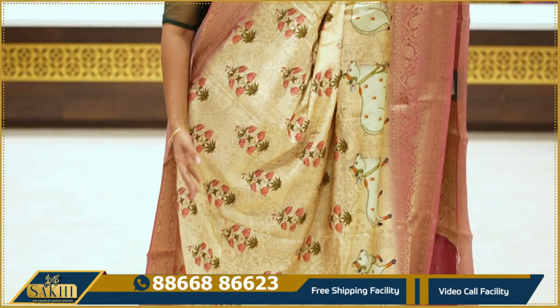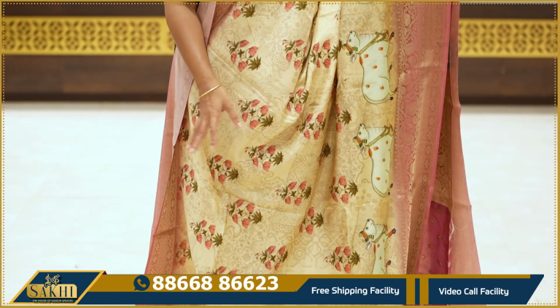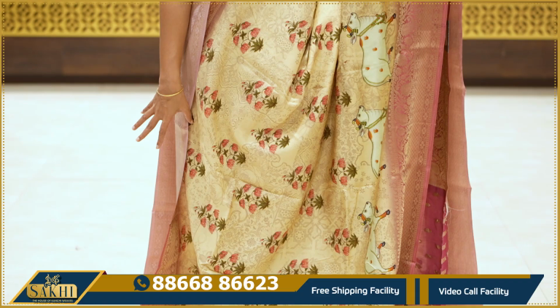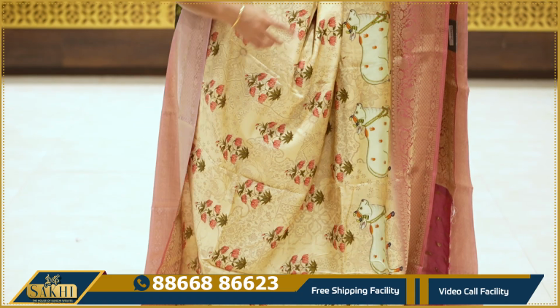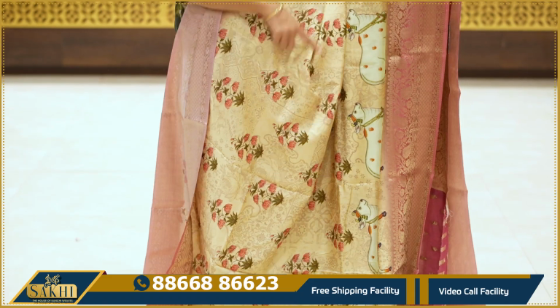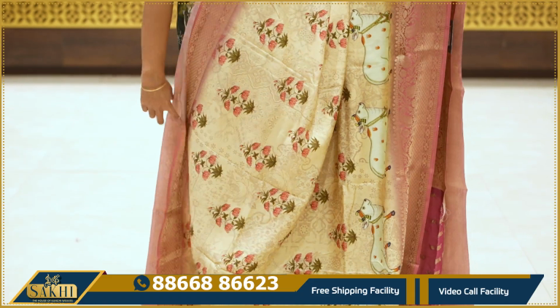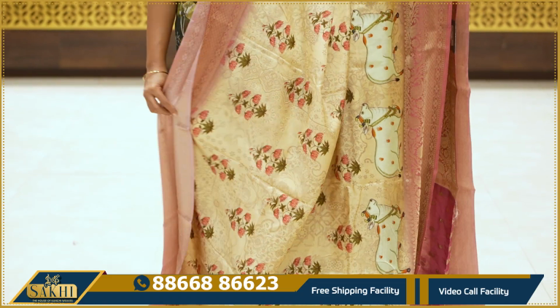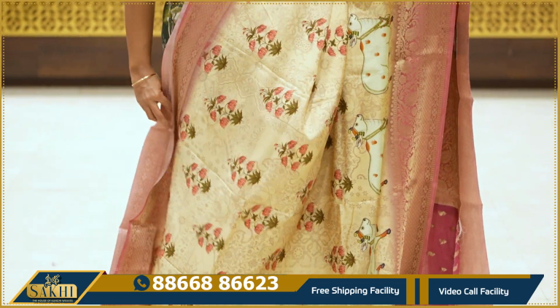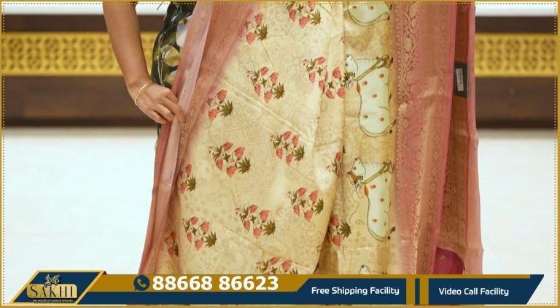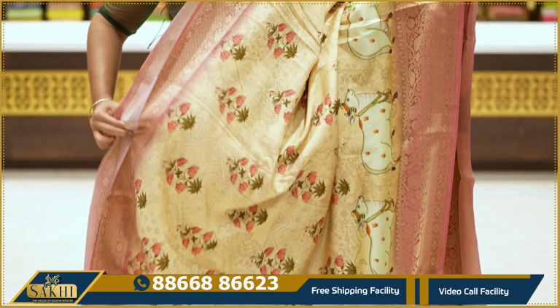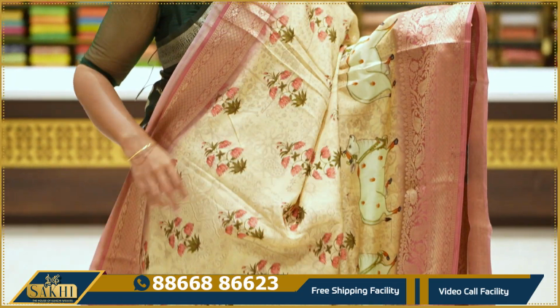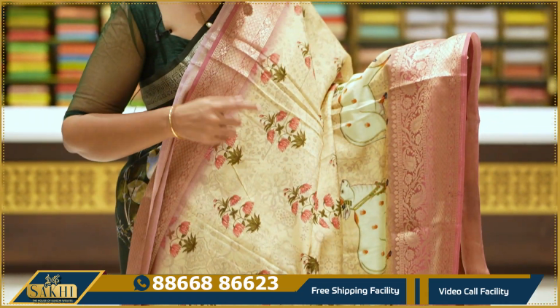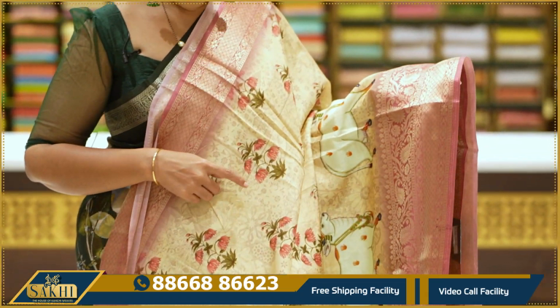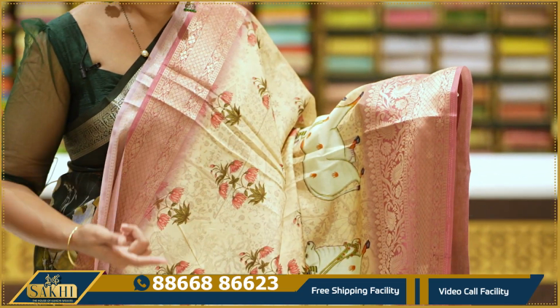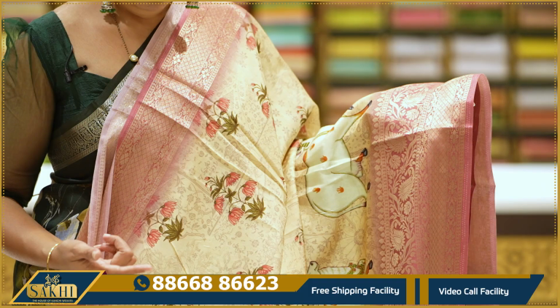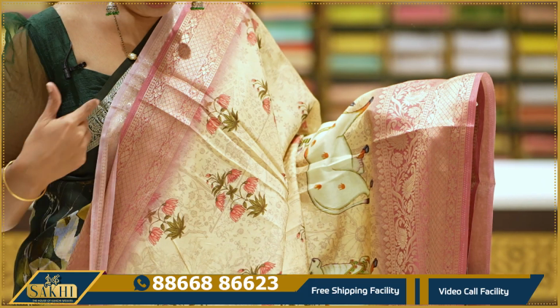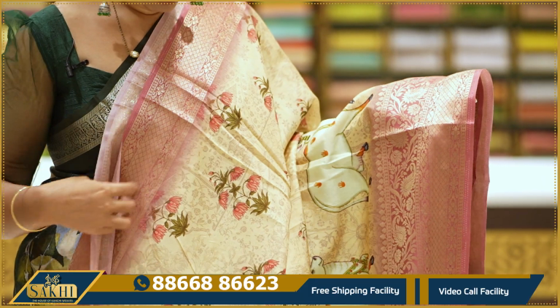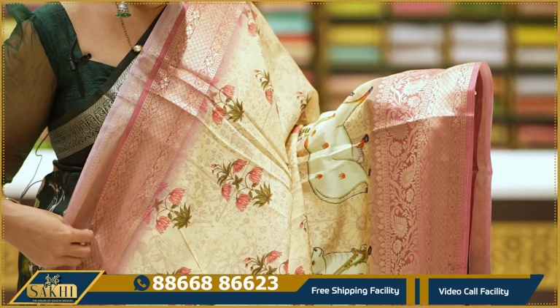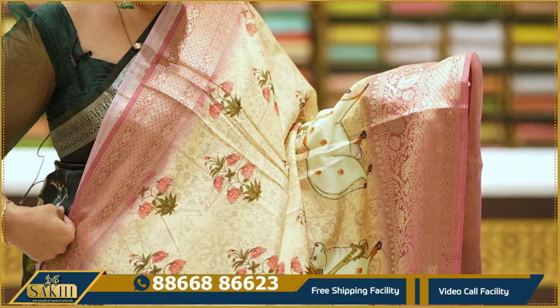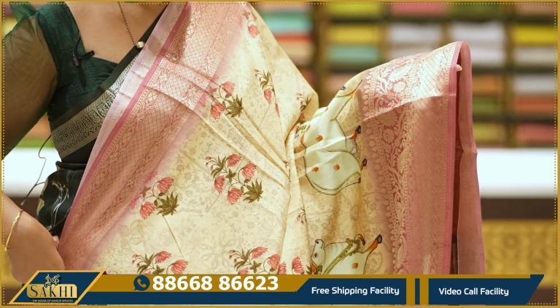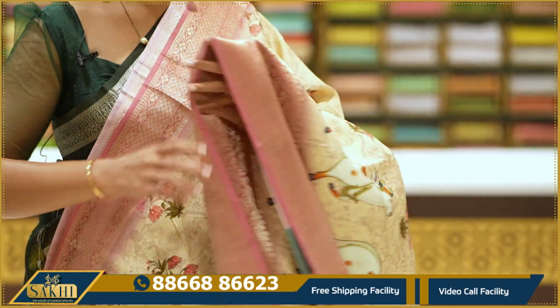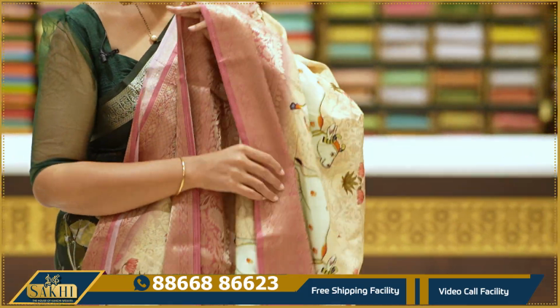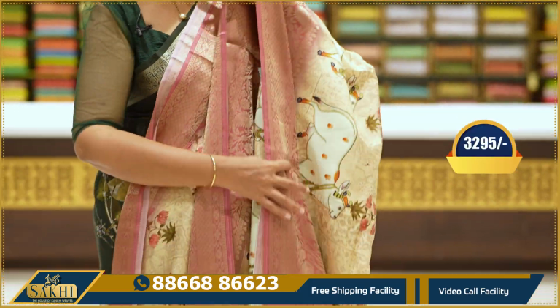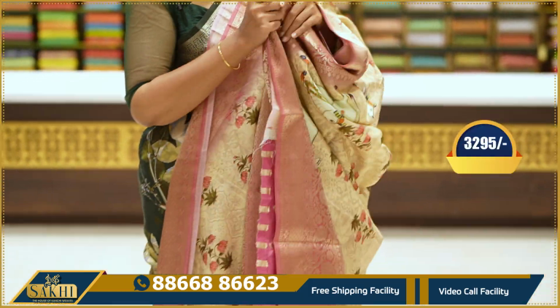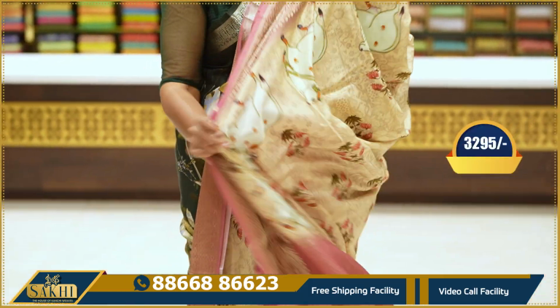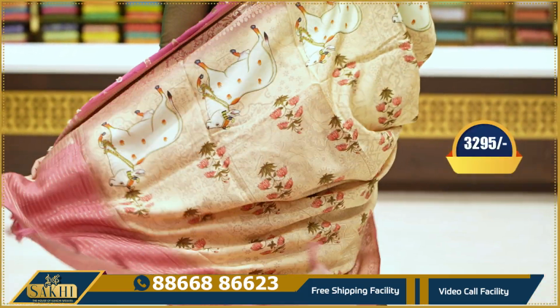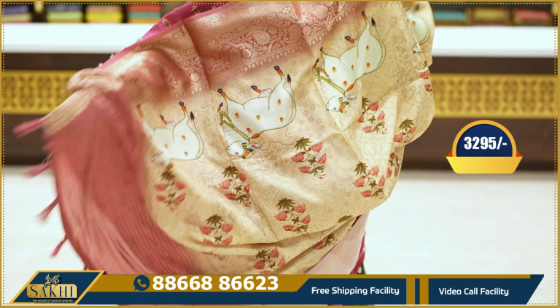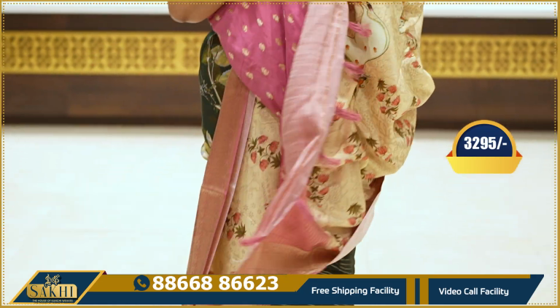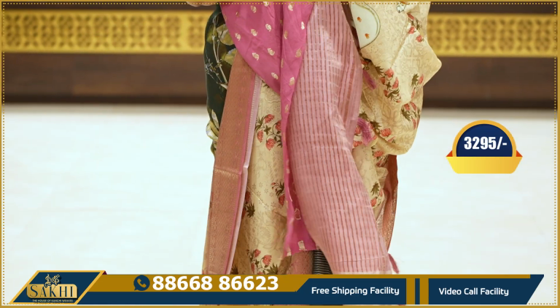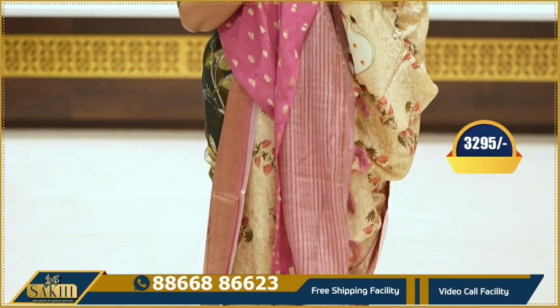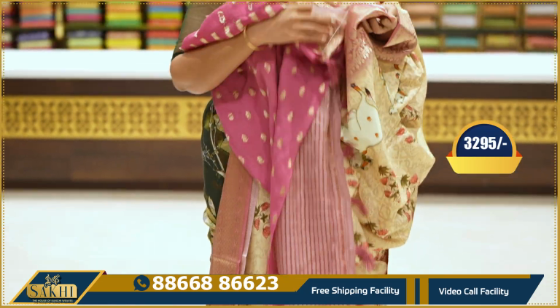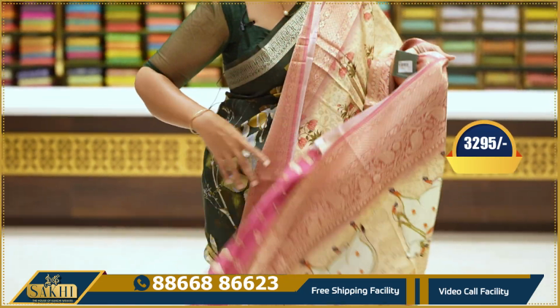This is a beige with onion pink color combination. Two side borders with diamond brocade and florals, golden zari weaving, blouse — $3,295.